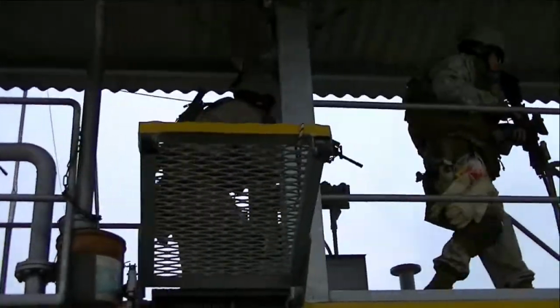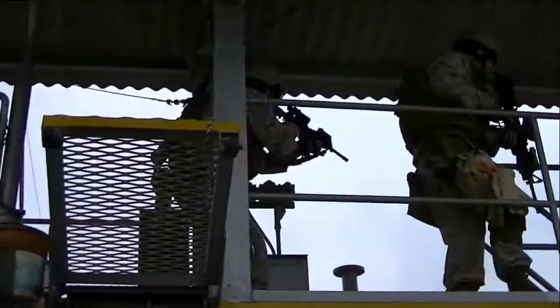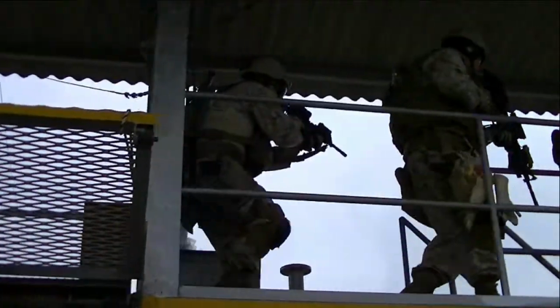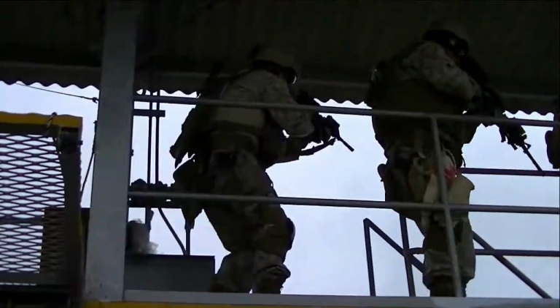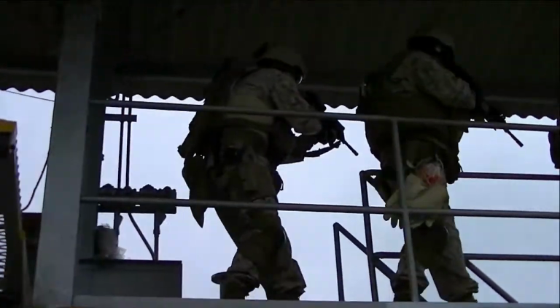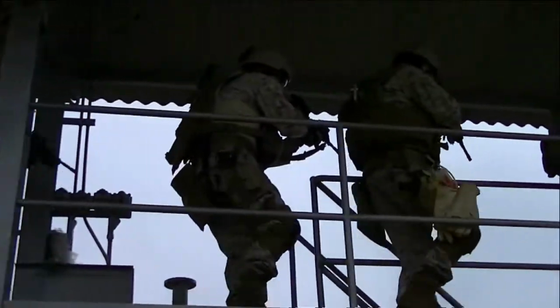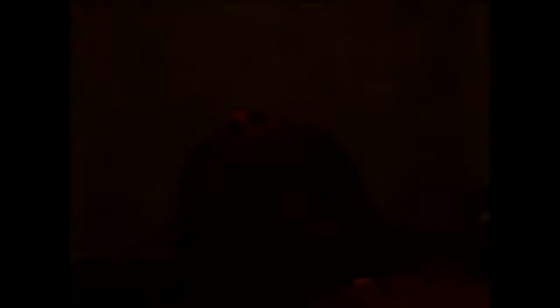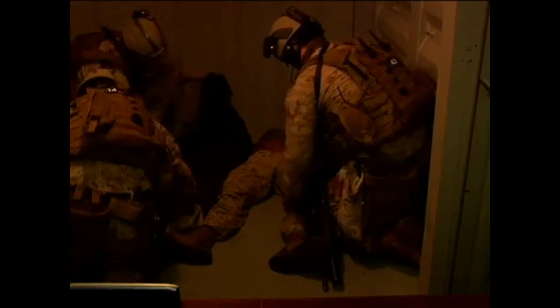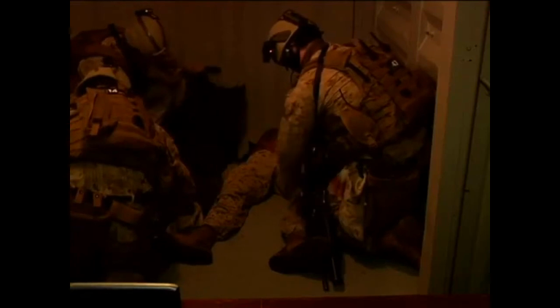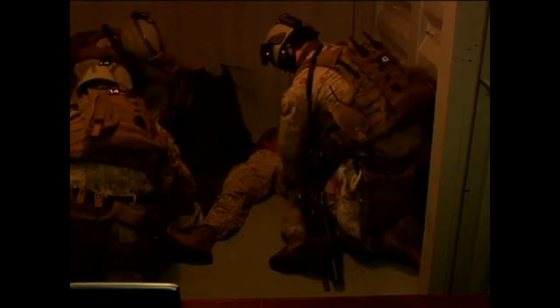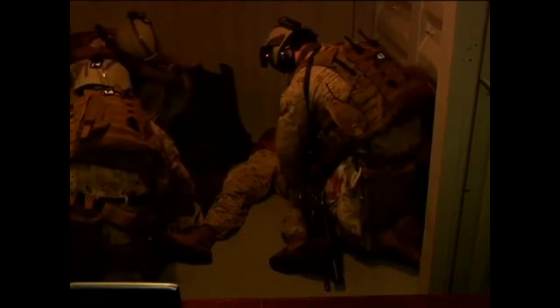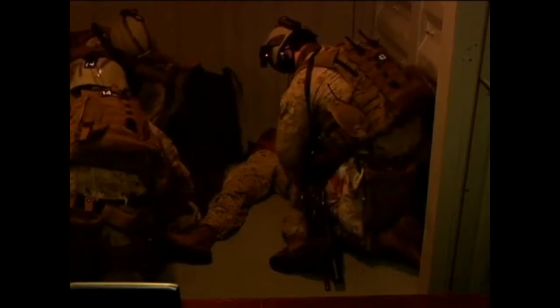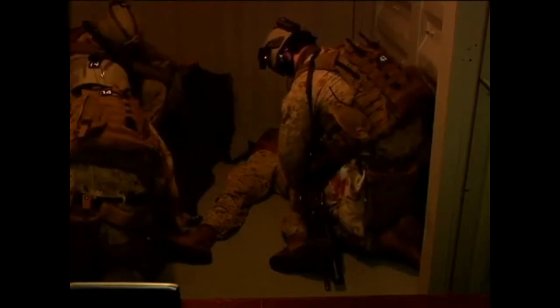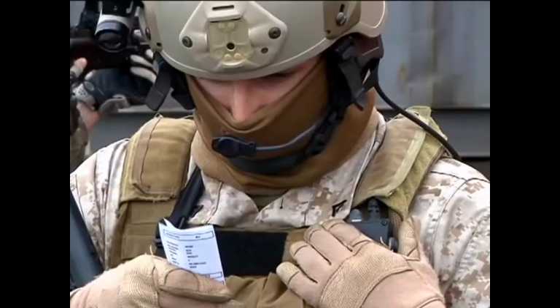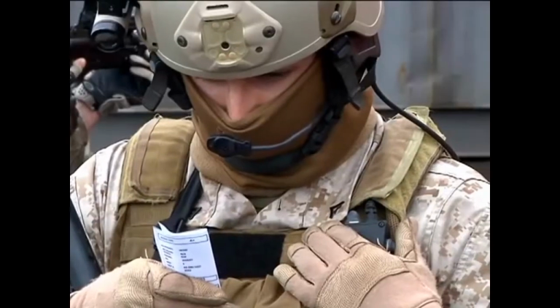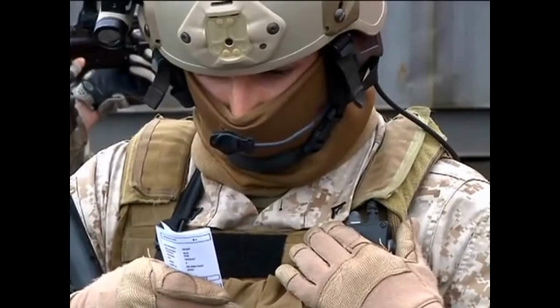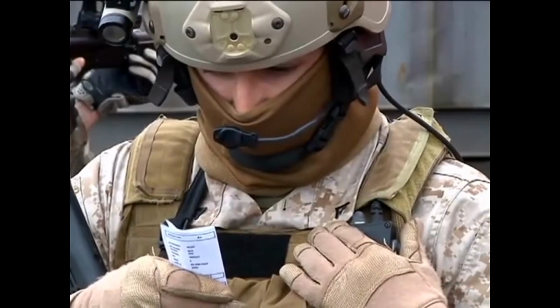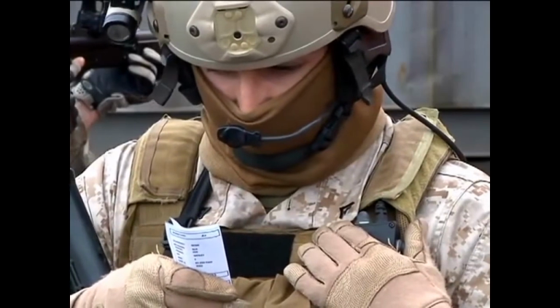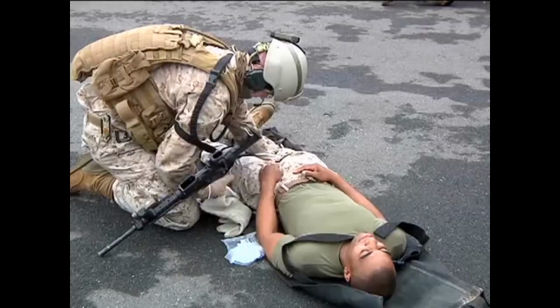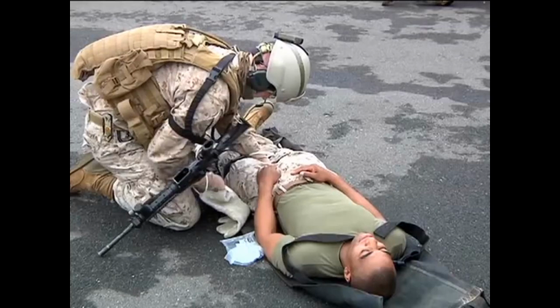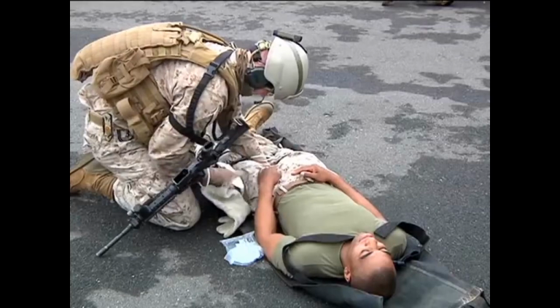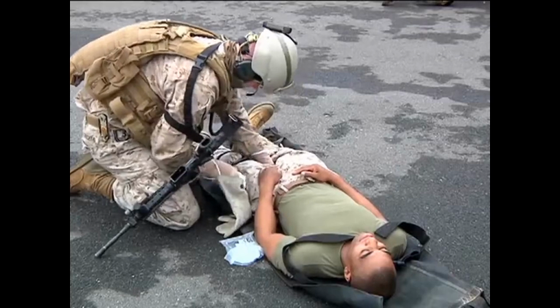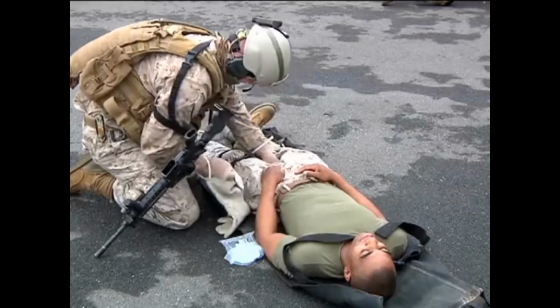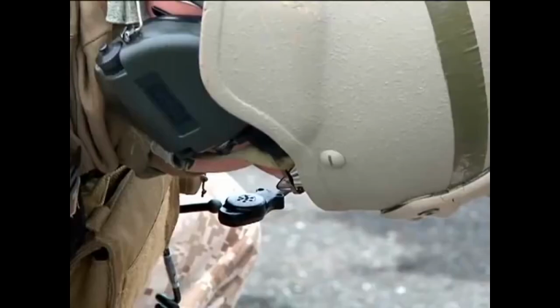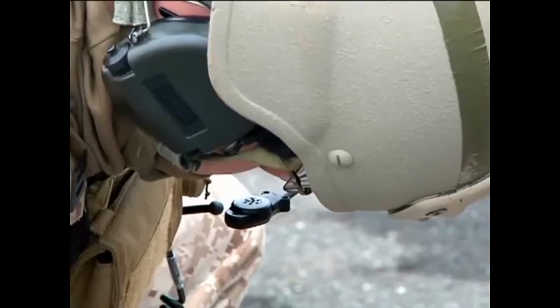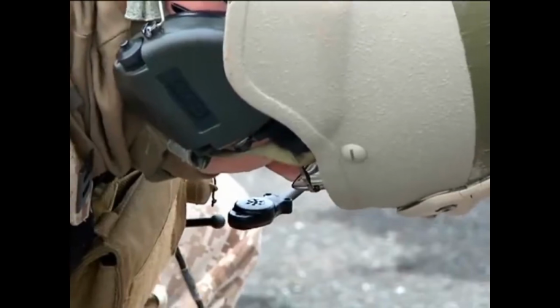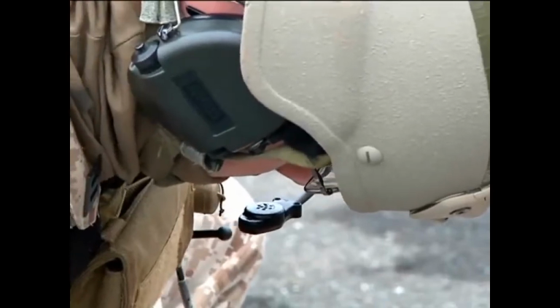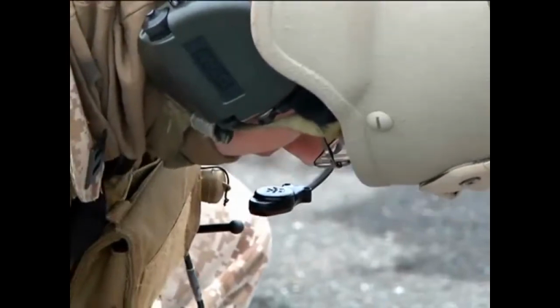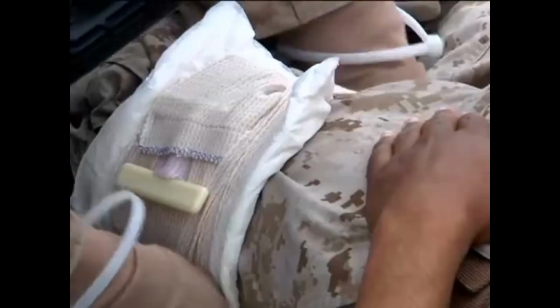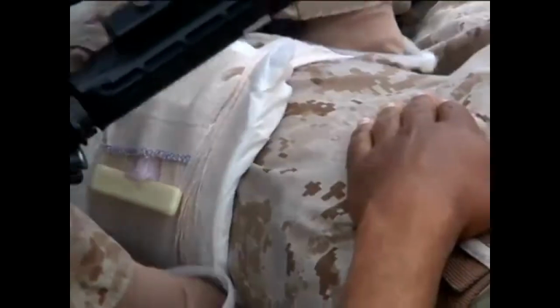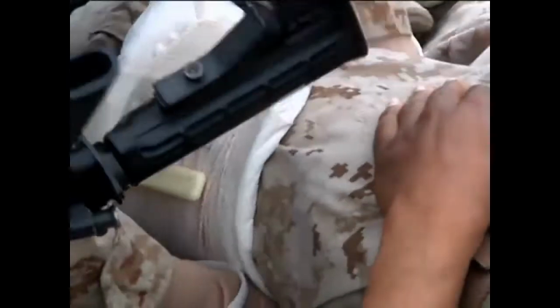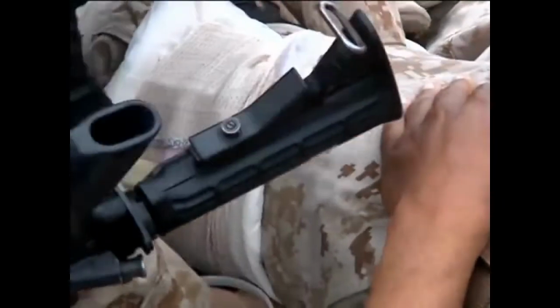And the third one, we had a casualty. We went over our drills of calling in casualty nine lines to get an evac in, get our birds in on the deck to escort our Marines out.